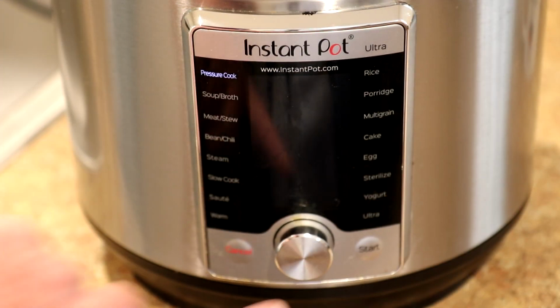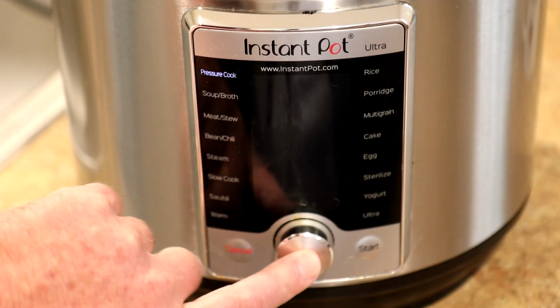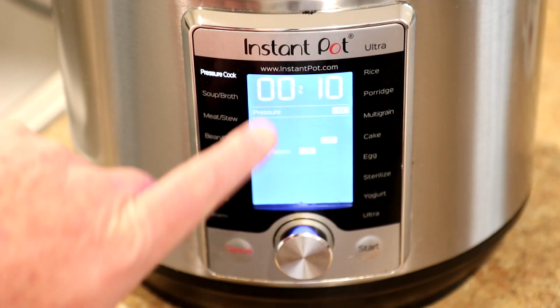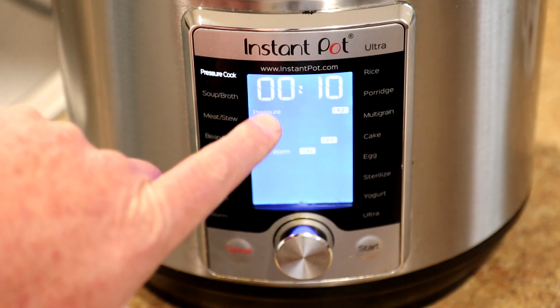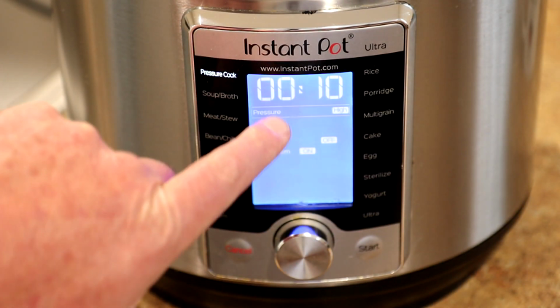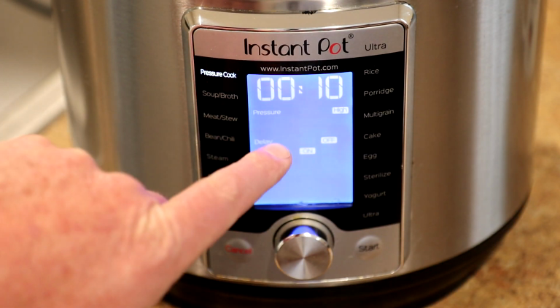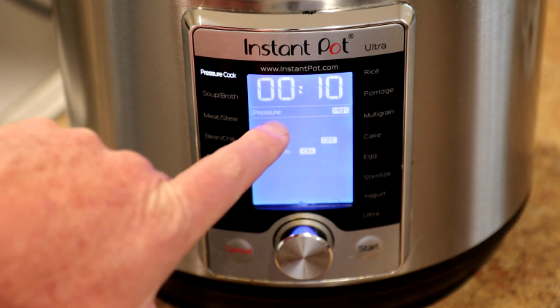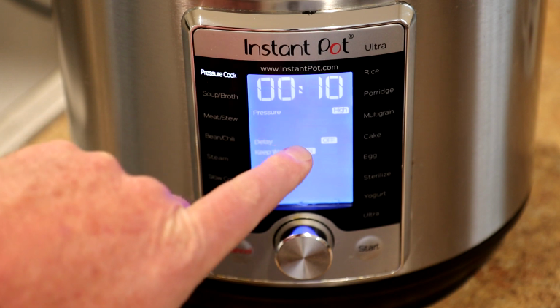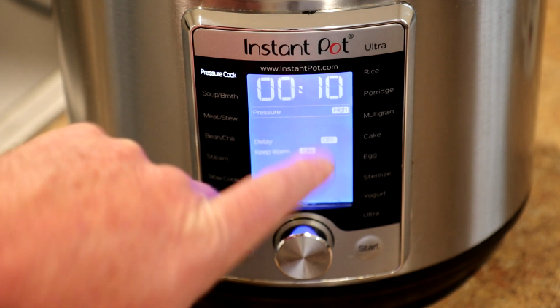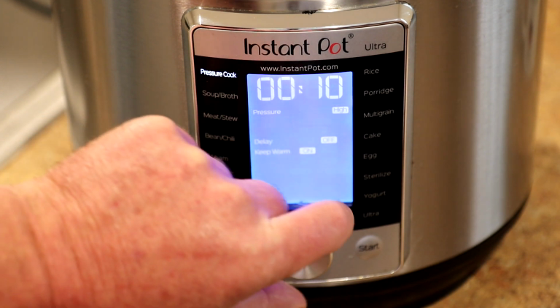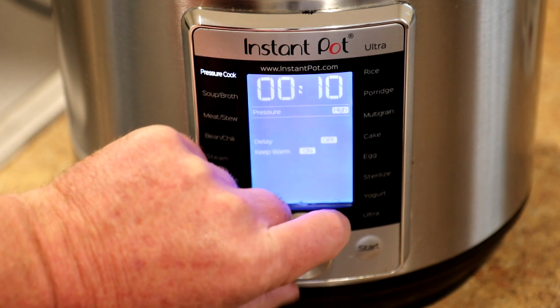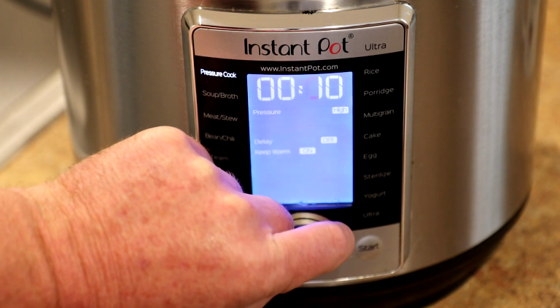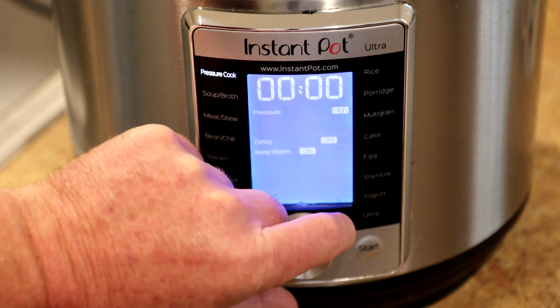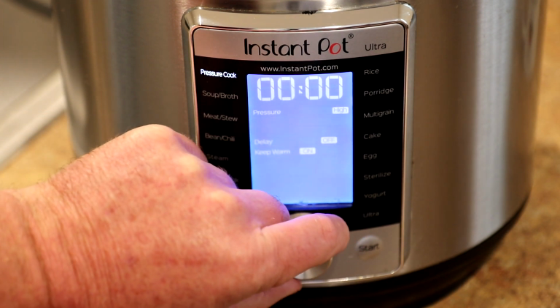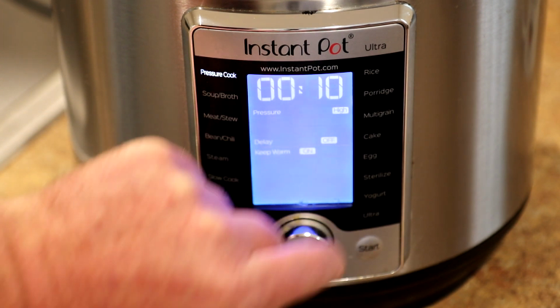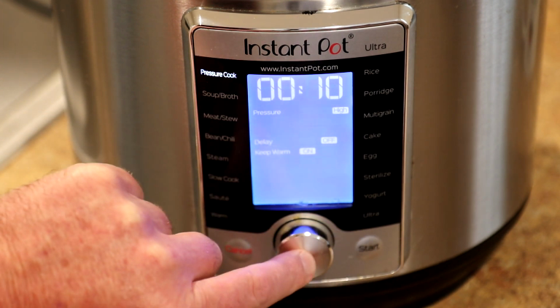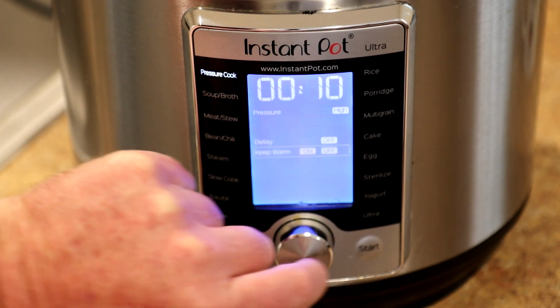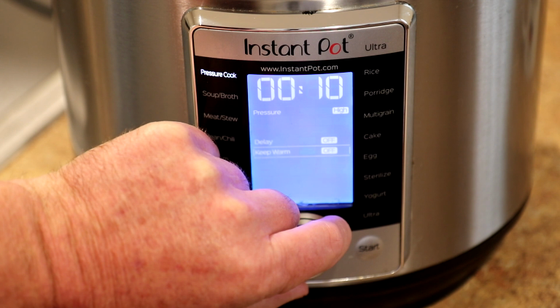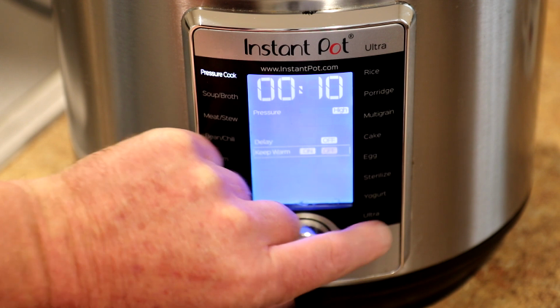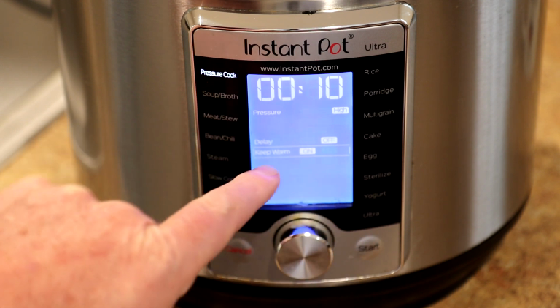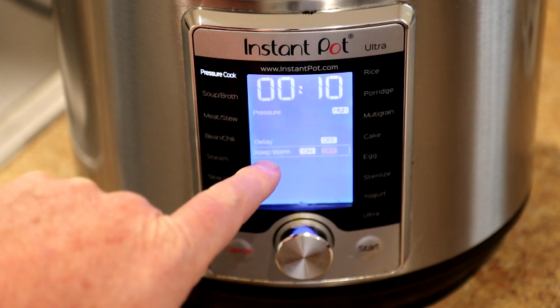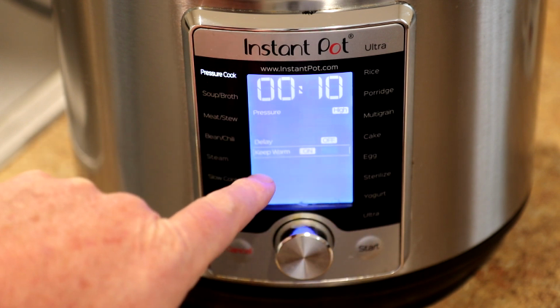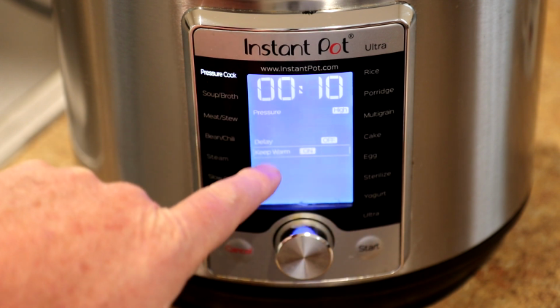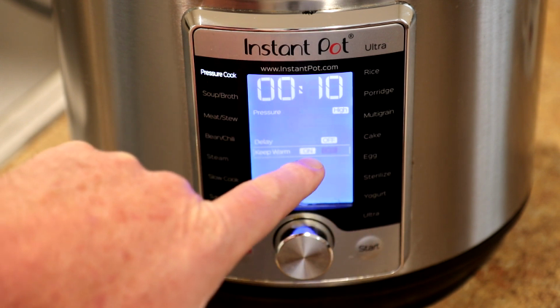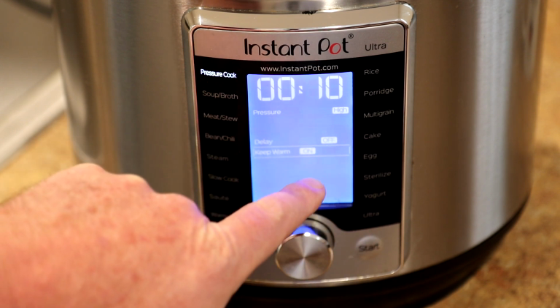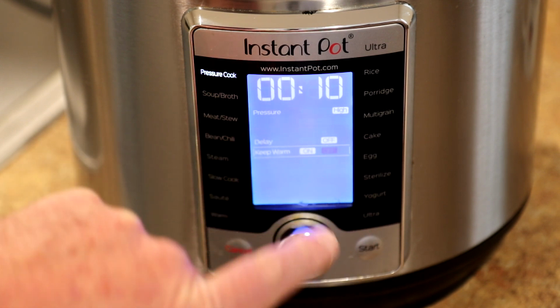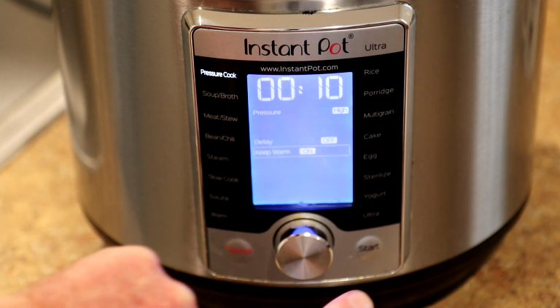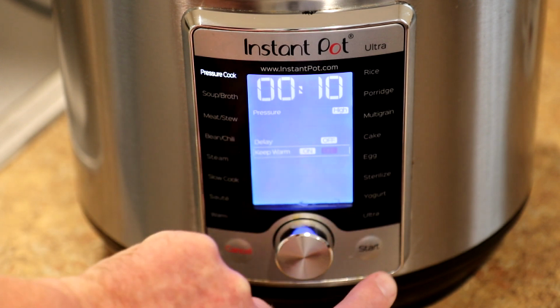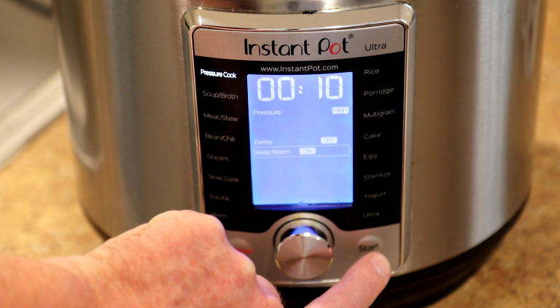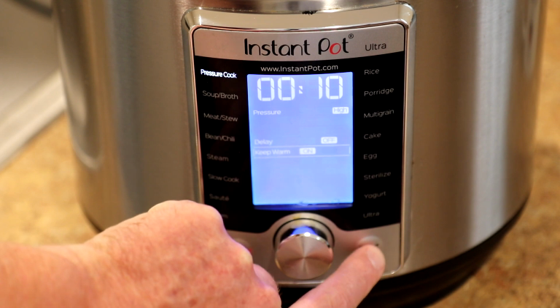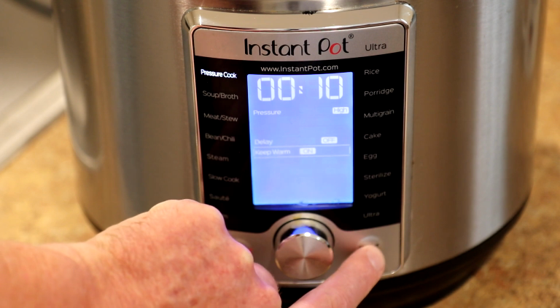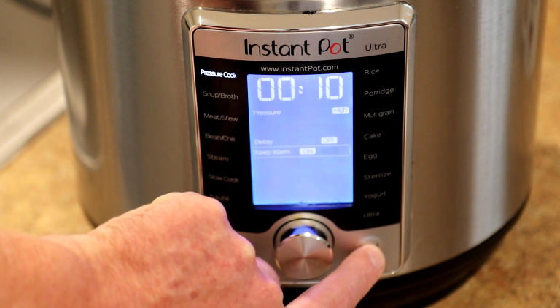Now I'll put this on the pressure cook setting for 10 minutes on high pressure, and I'm going to turn the keep warm off and I'll let the pressure release naturally on its own.